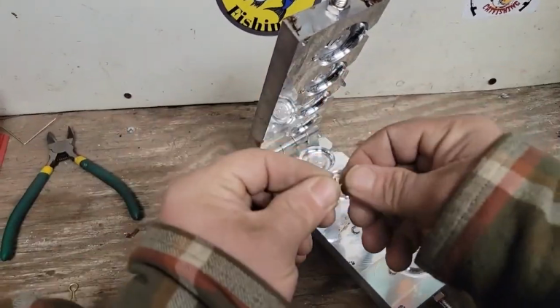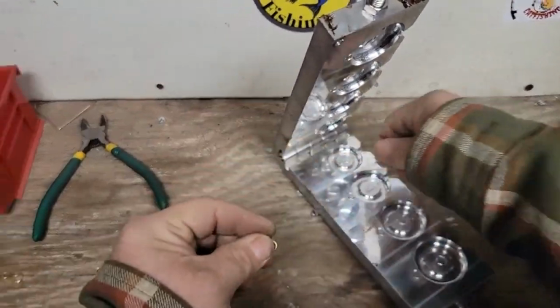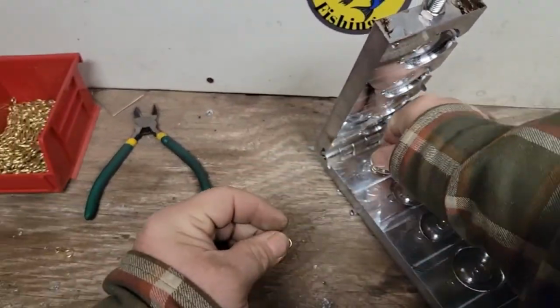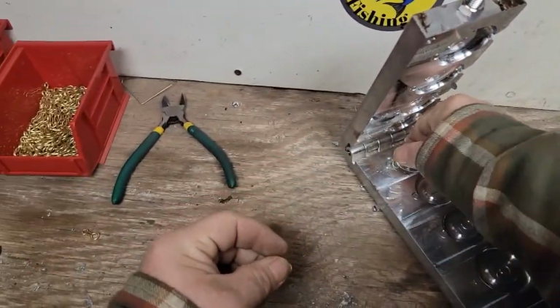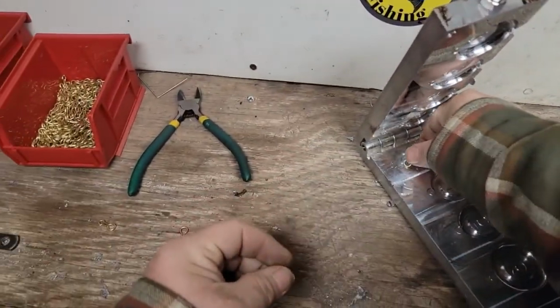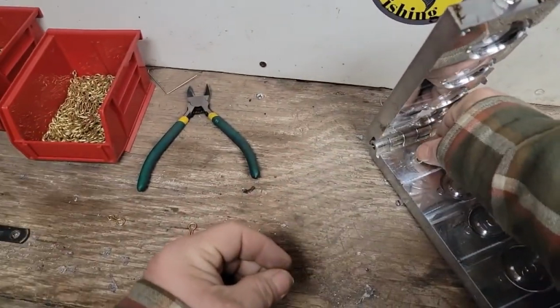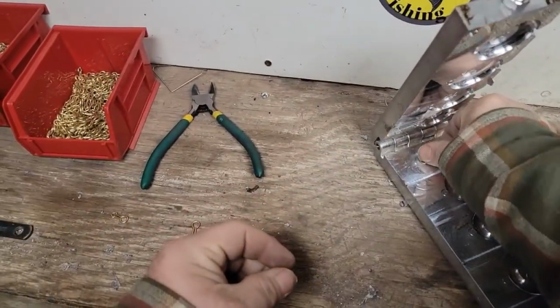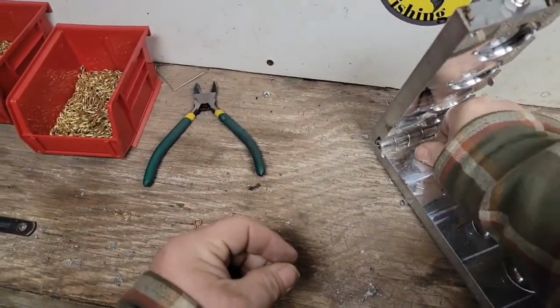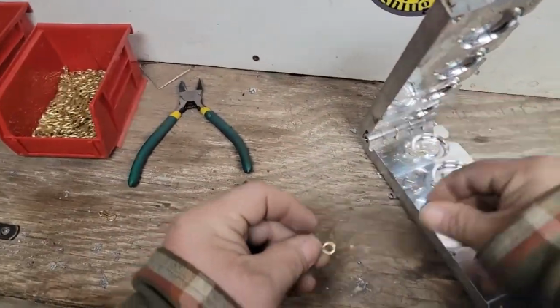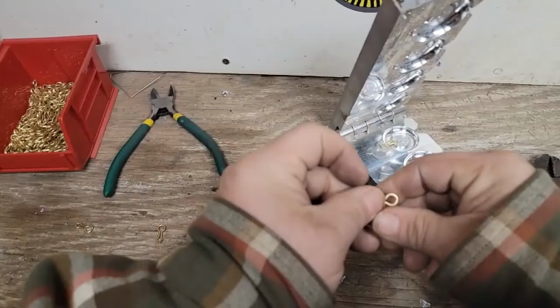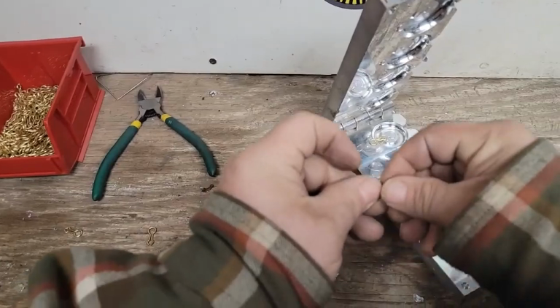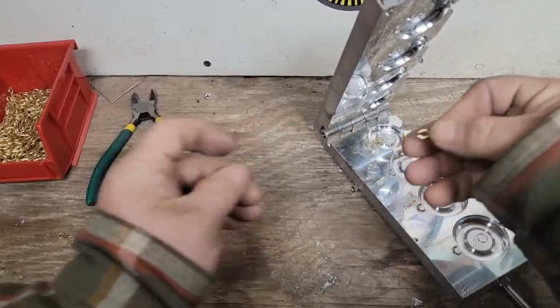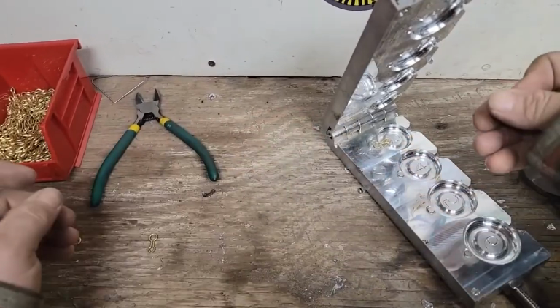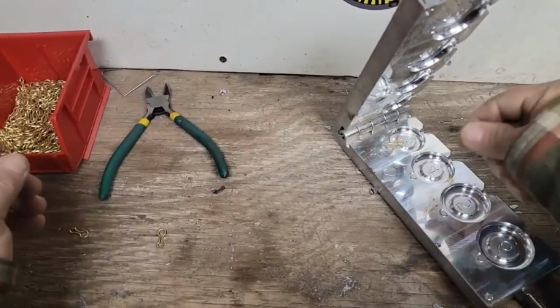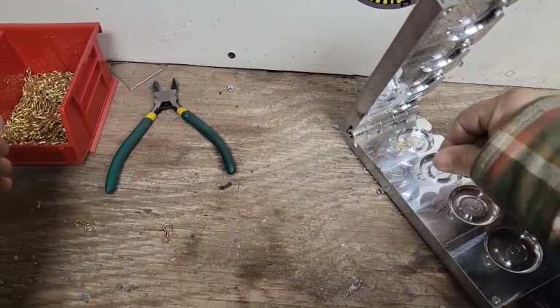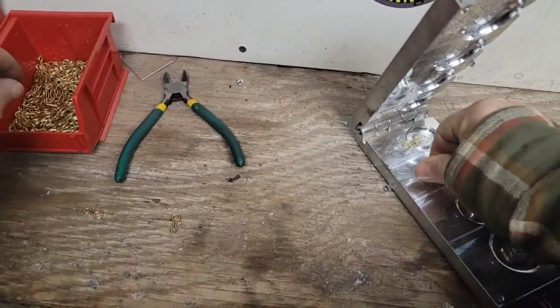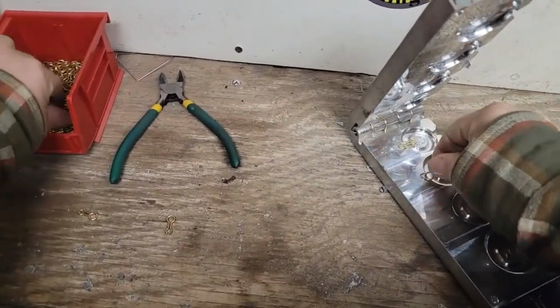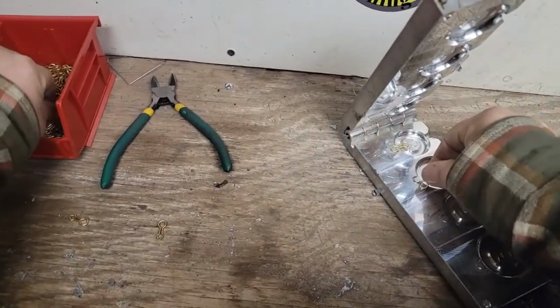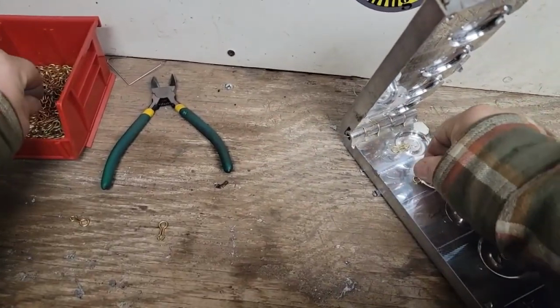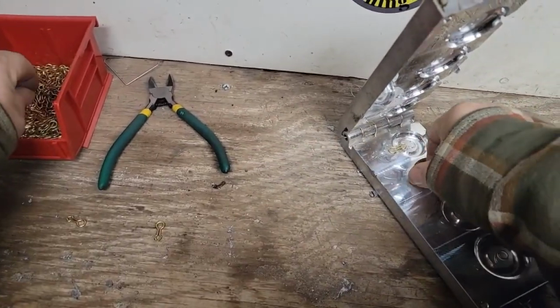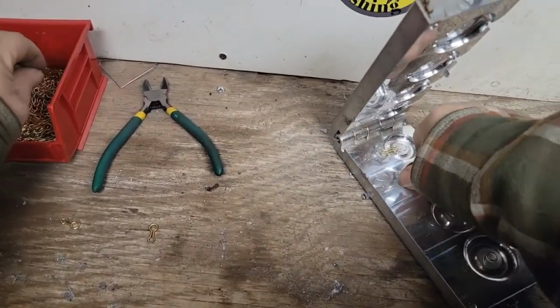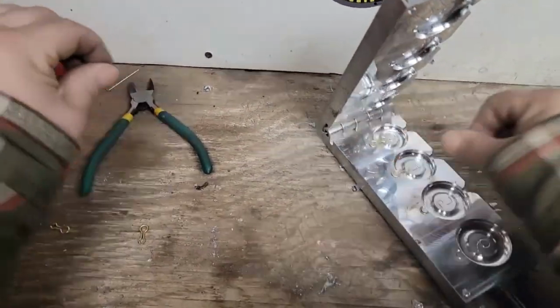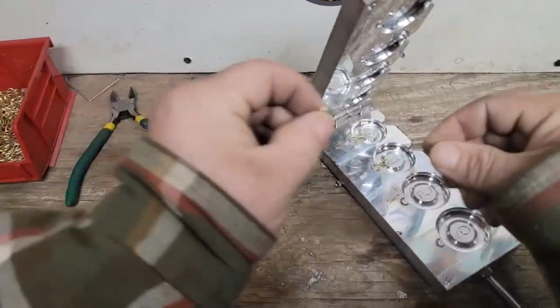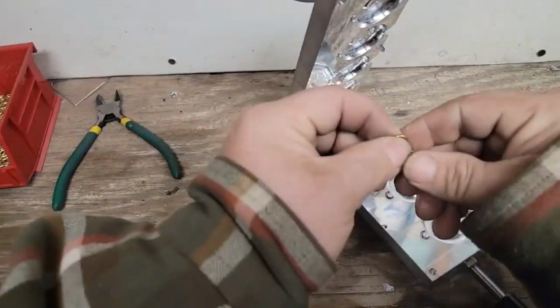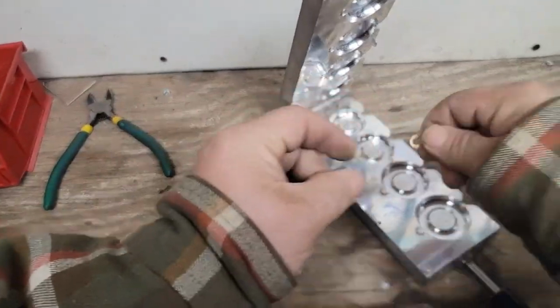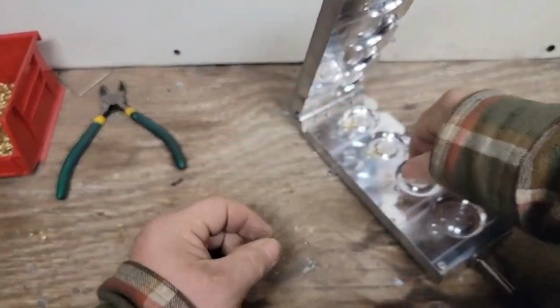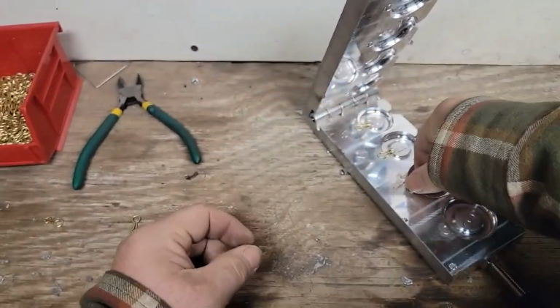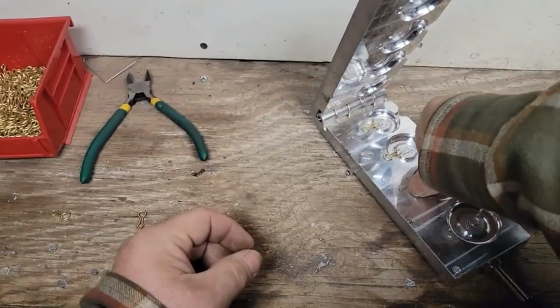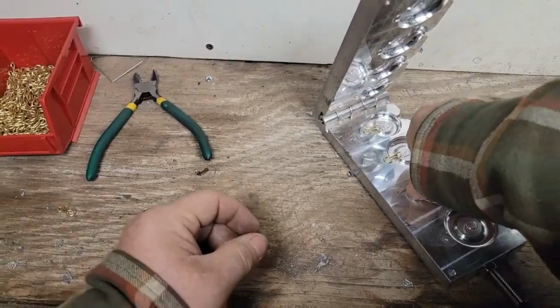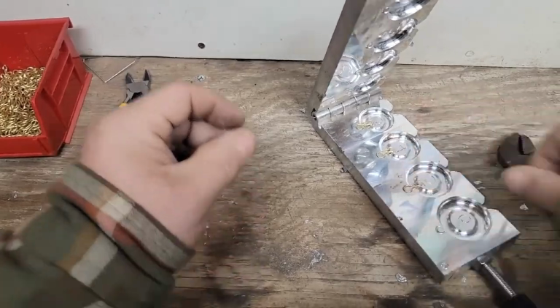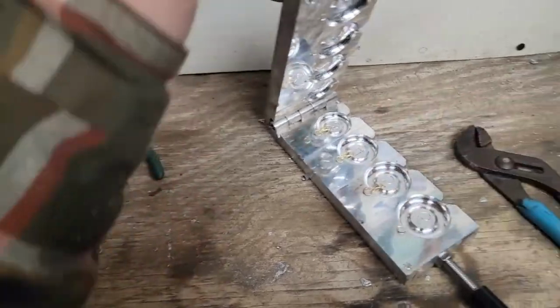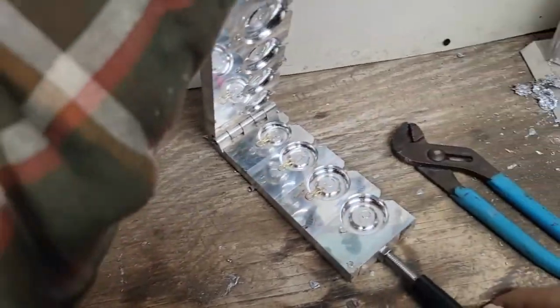When these molds heat up, you've got to make sure to be careful when you put these eyes in. You will burn your fingers very easily if you aren't wearing gloves, so just so you know.